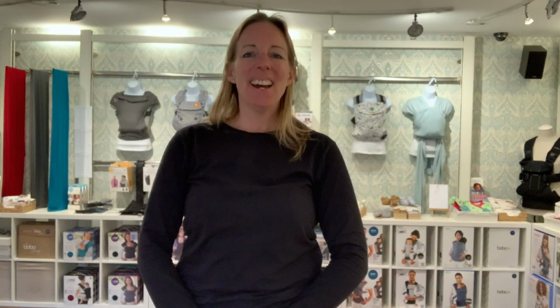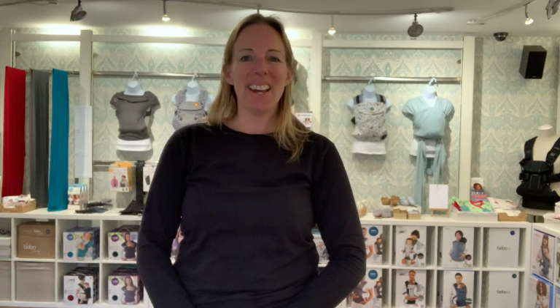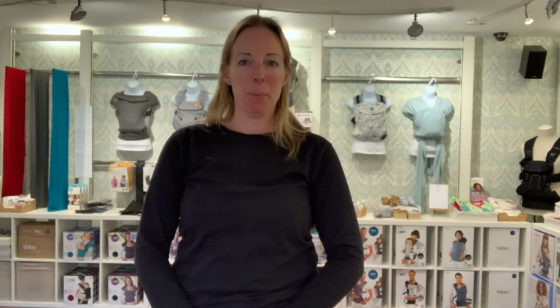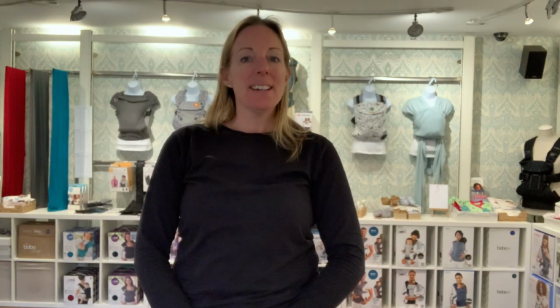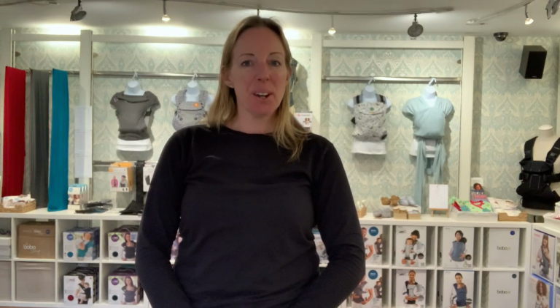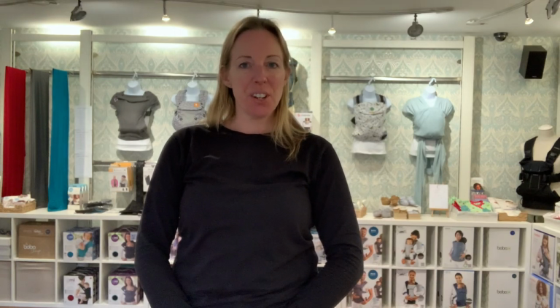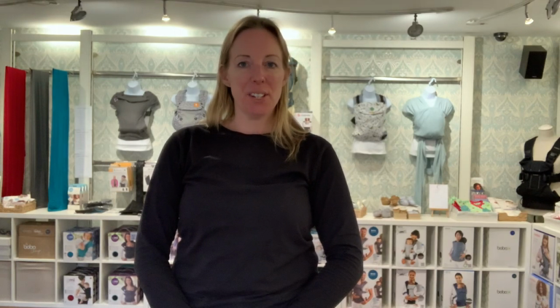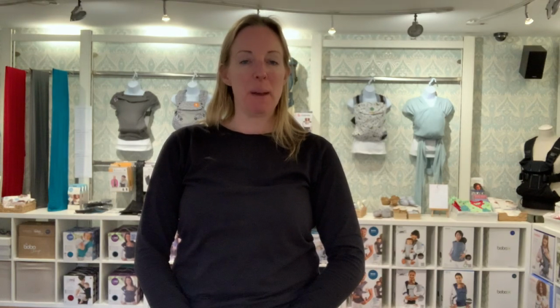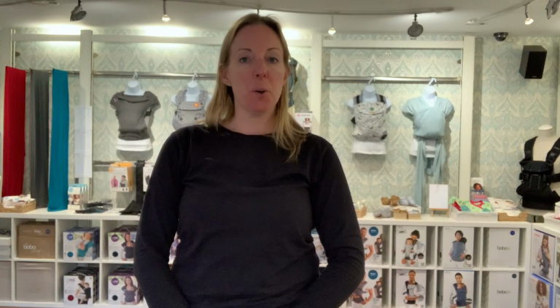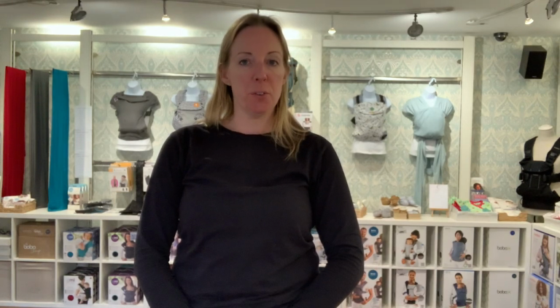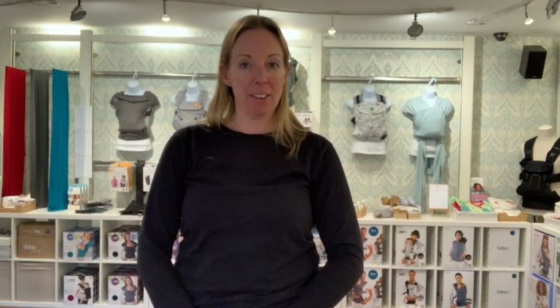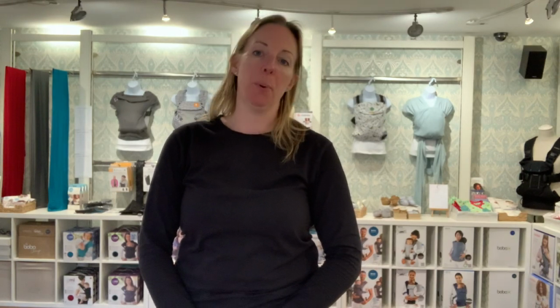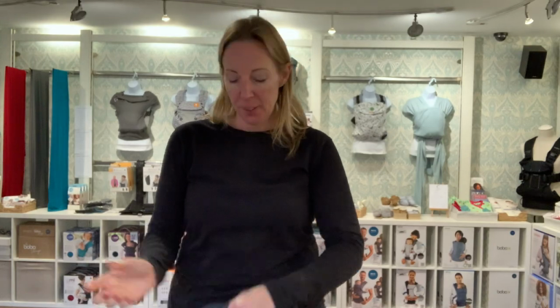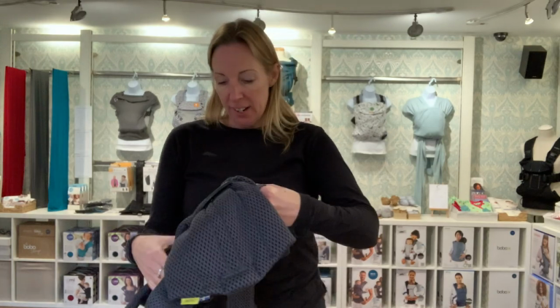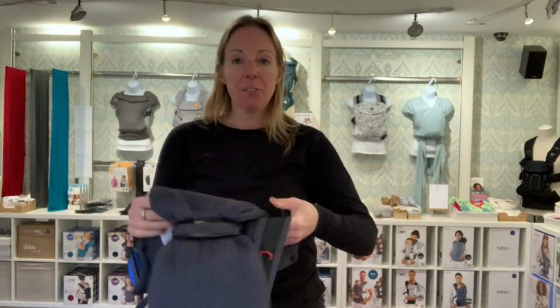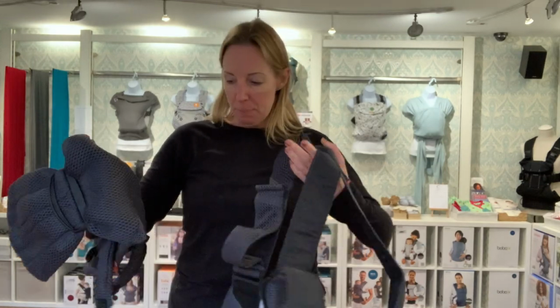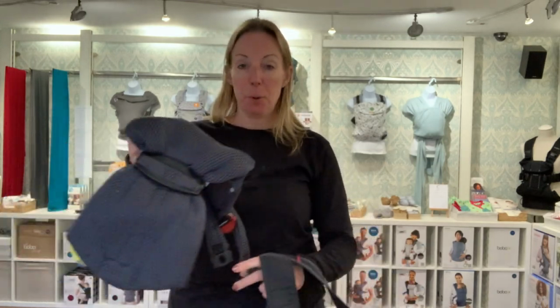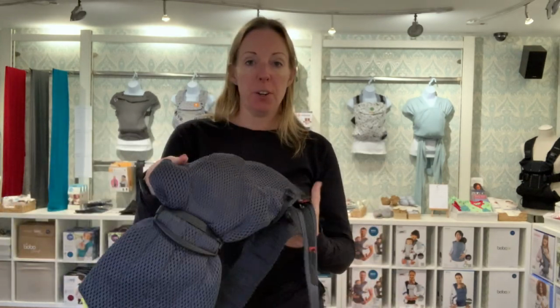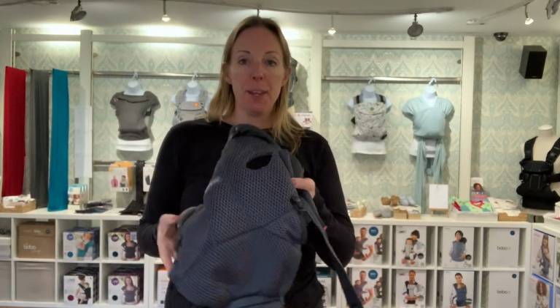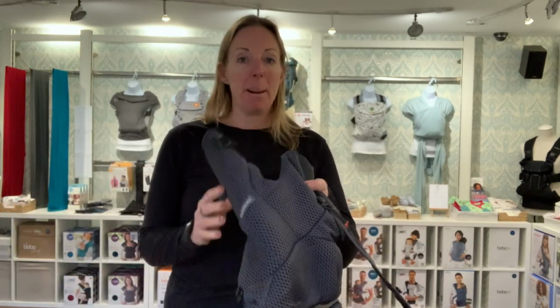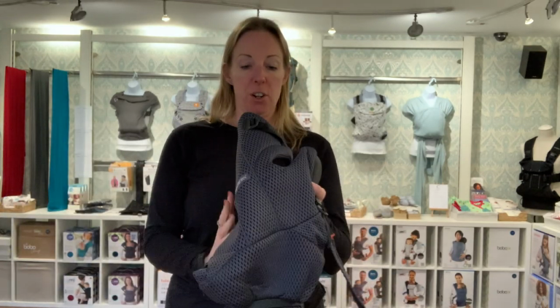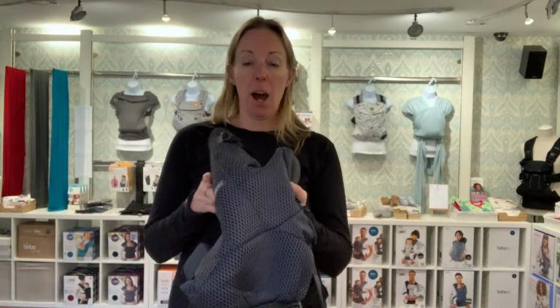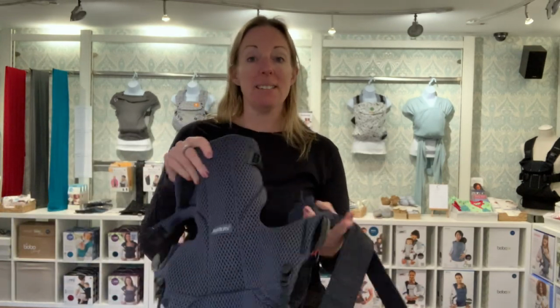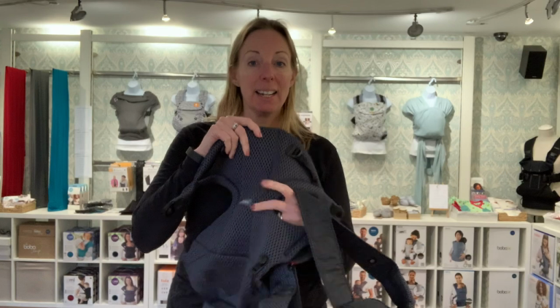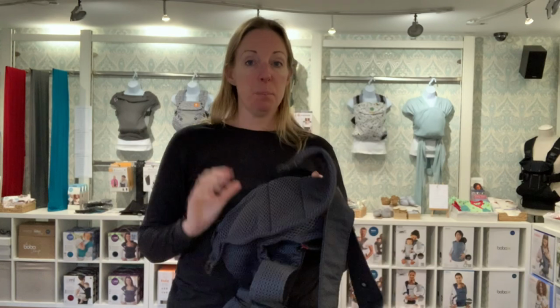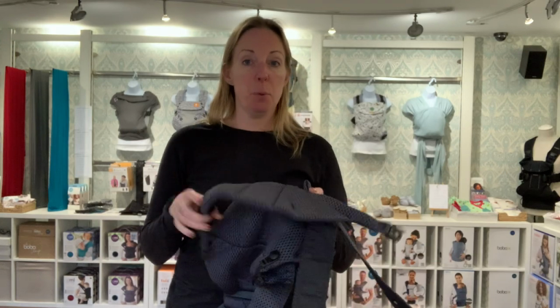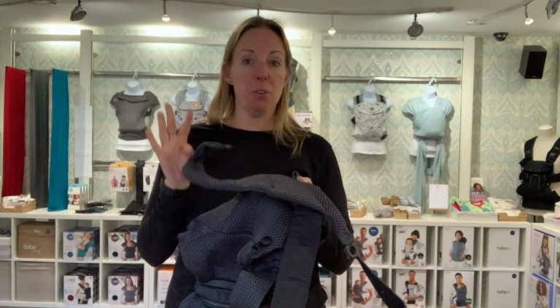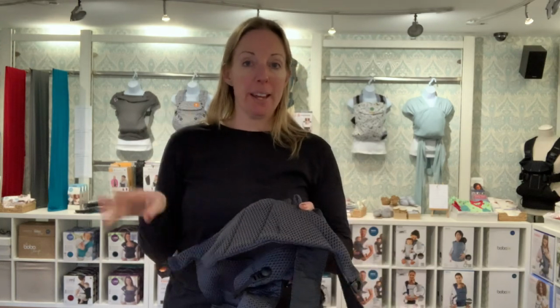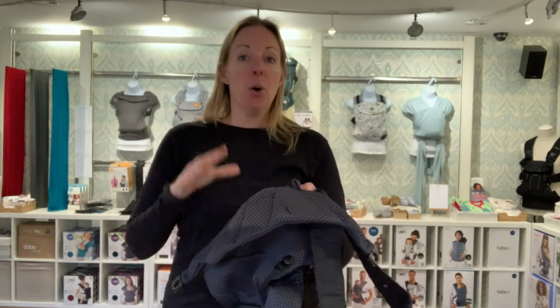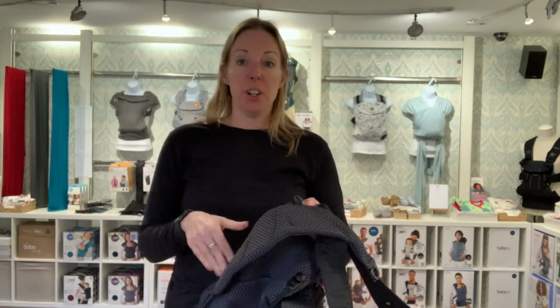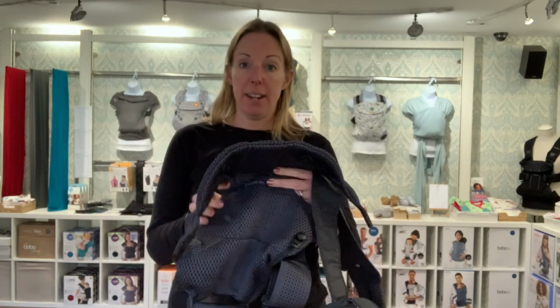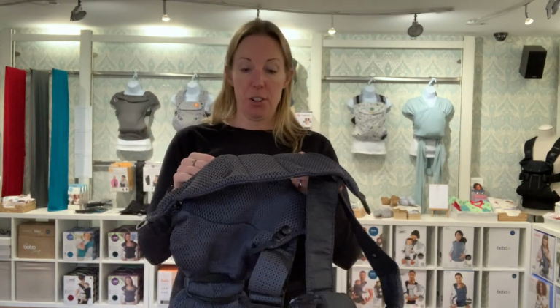Hi, I'm Romy. Today I'm going to show you how to use the BabyBjorn Move to carry a newborn. Here I've got the BabyBjorn Move in the mesh version, but it's exactly the same principle whether you've got the mesh or the jersey or any other version.